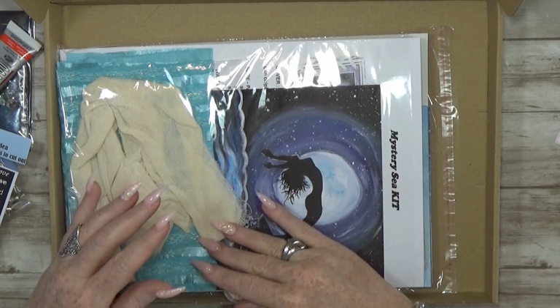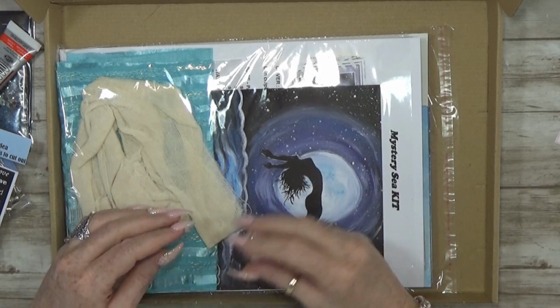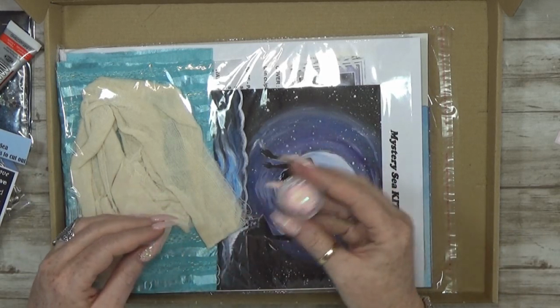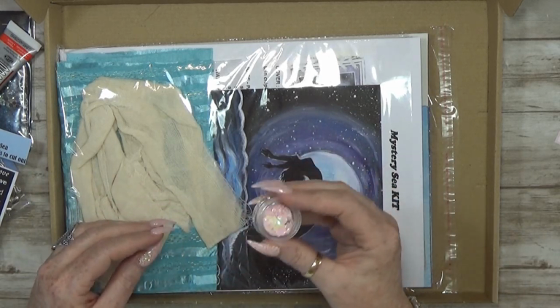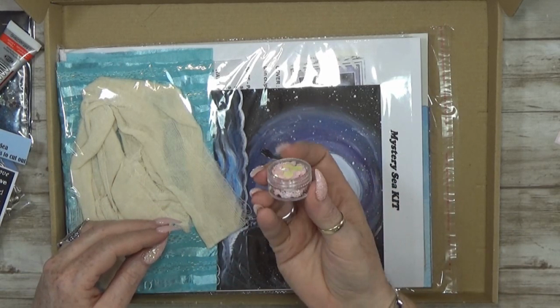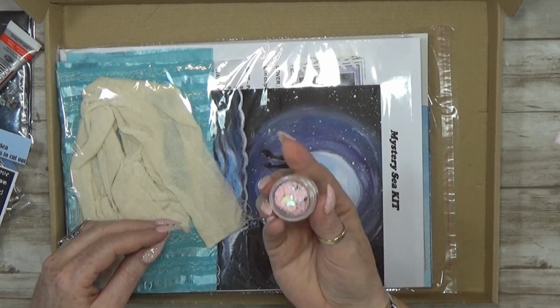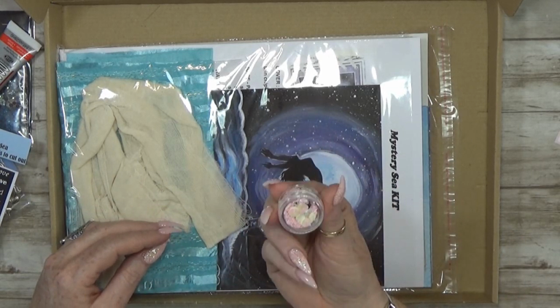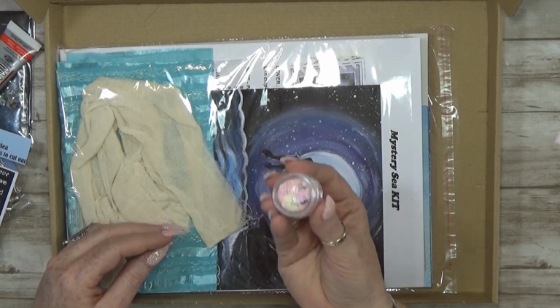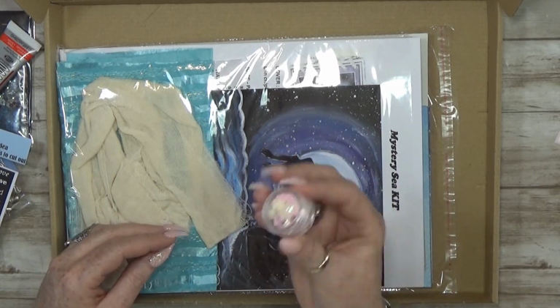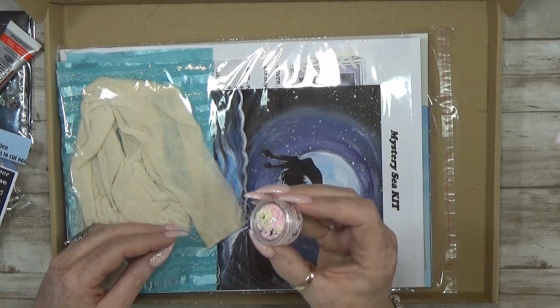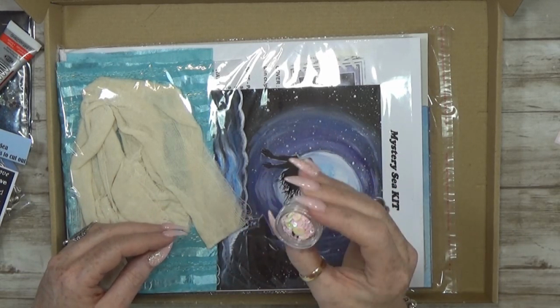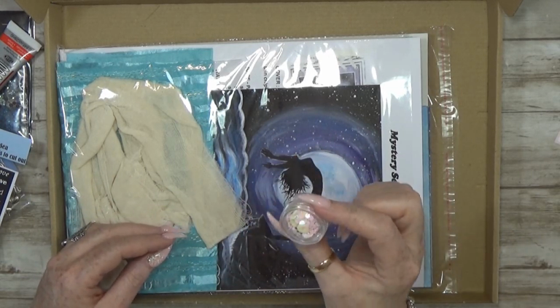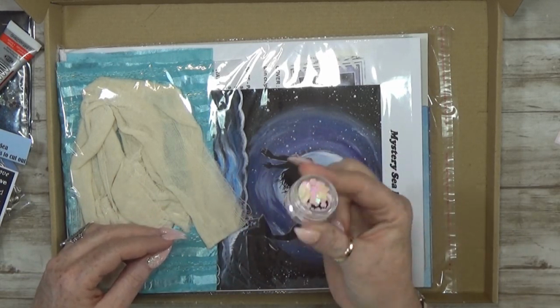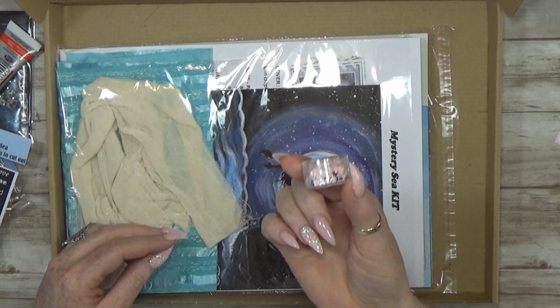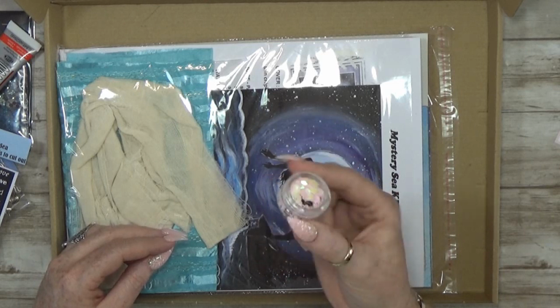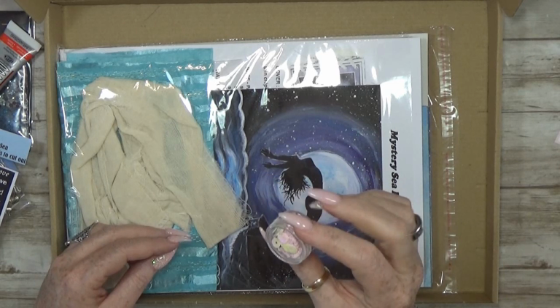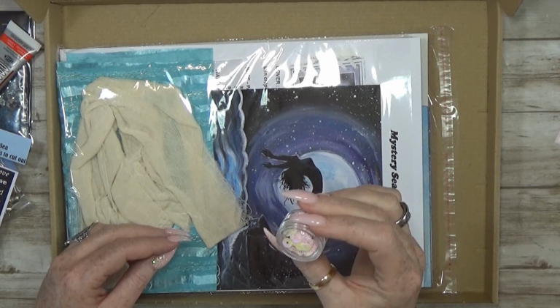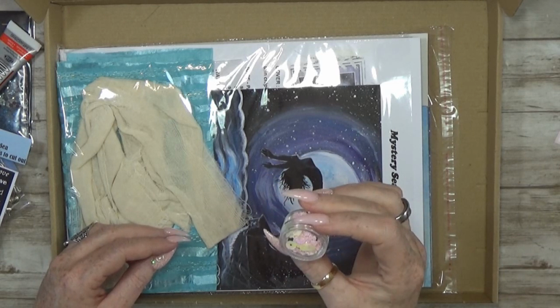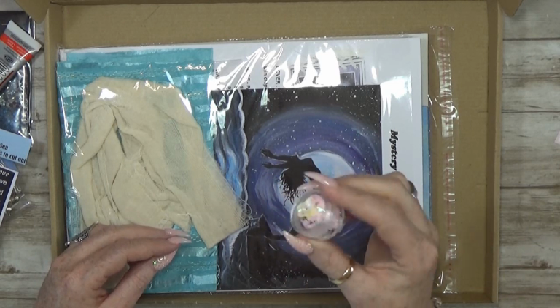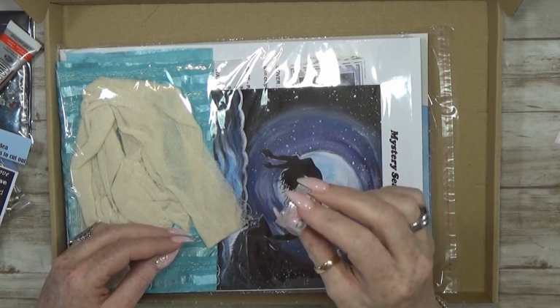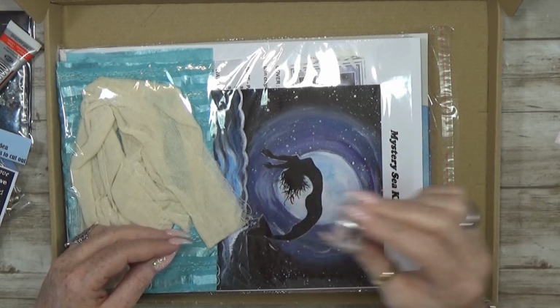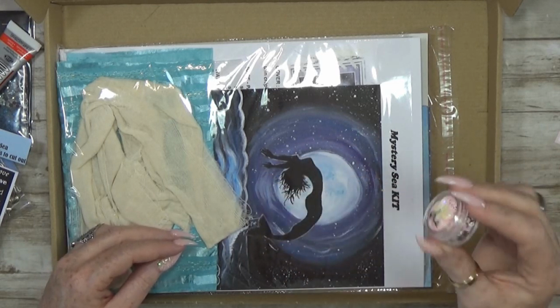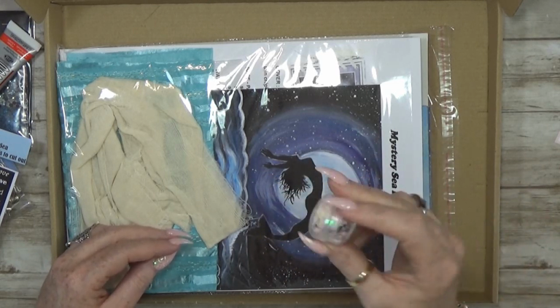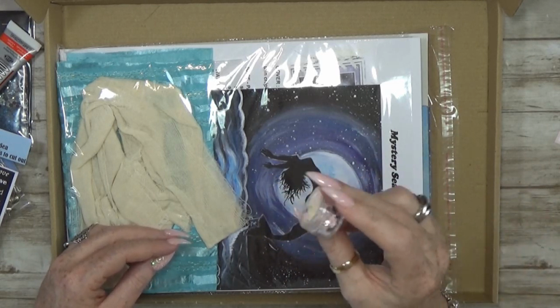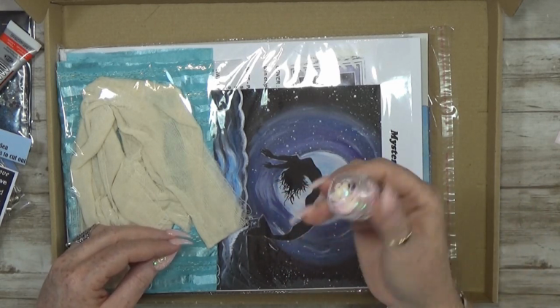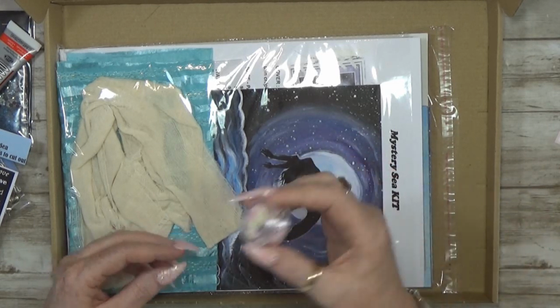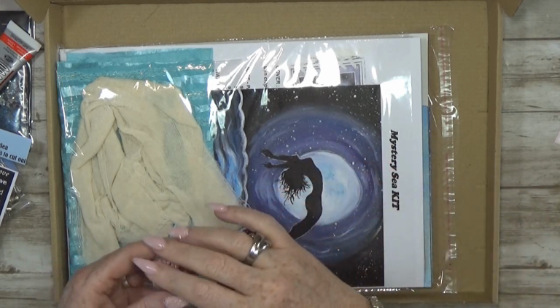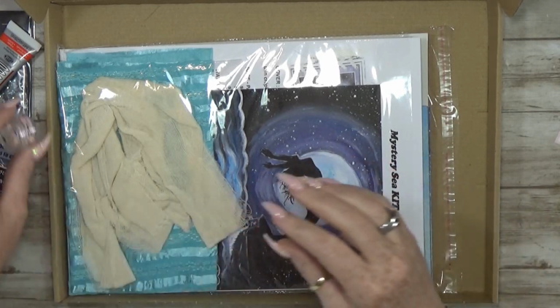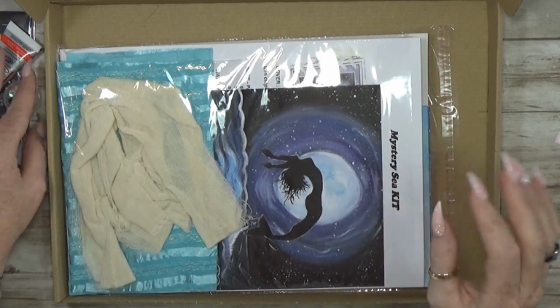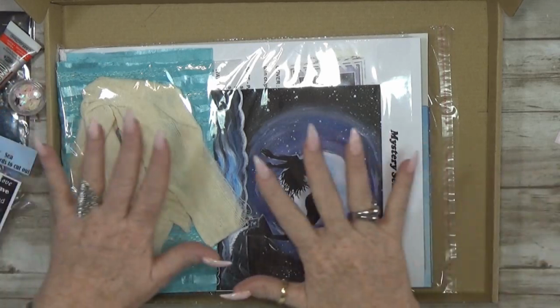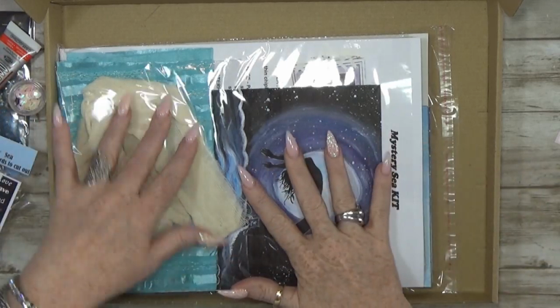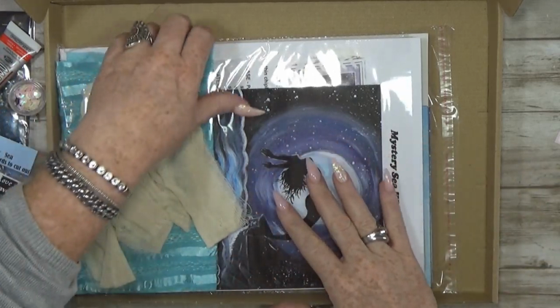You get two pieces of washi tape — the same one that I used. And you get a nice storage piece with sequins inside — lots of things! And then we go to the big one.